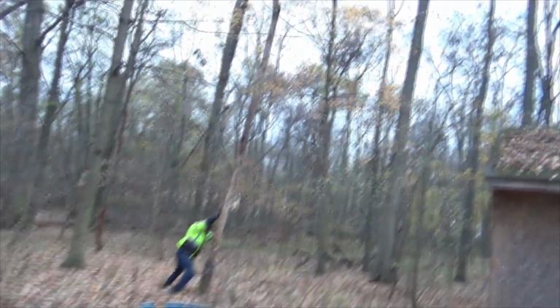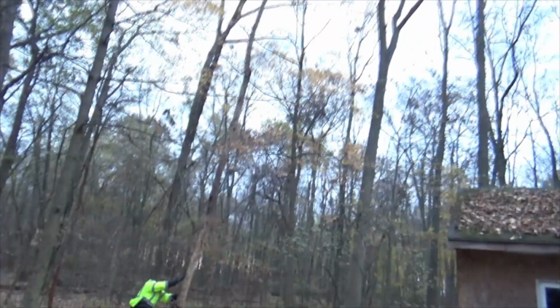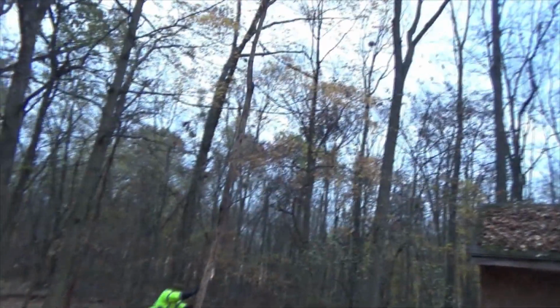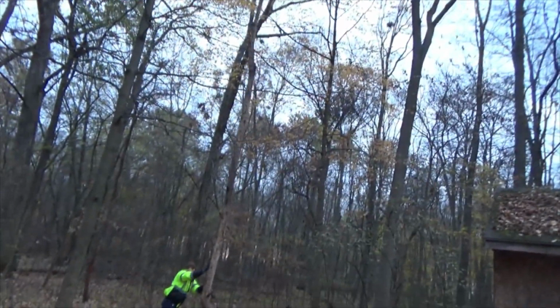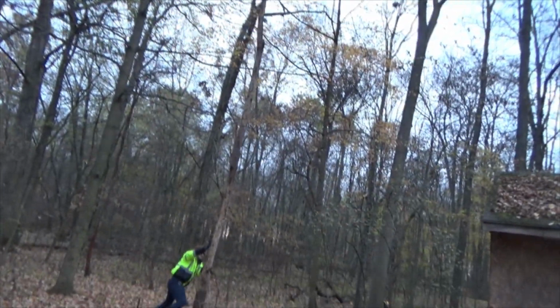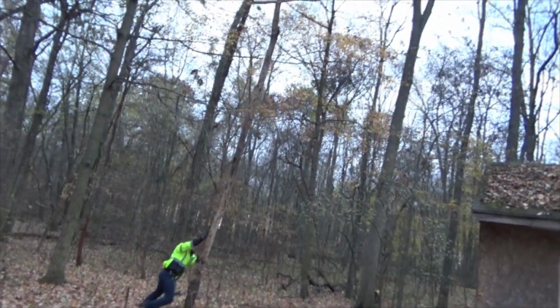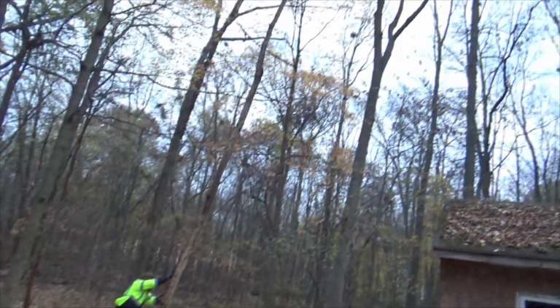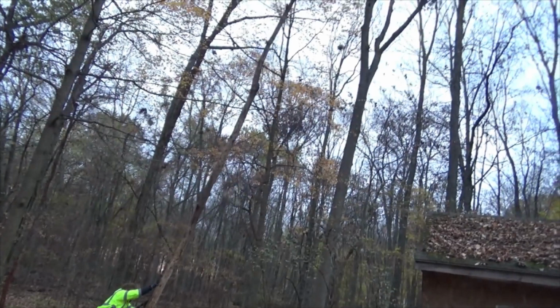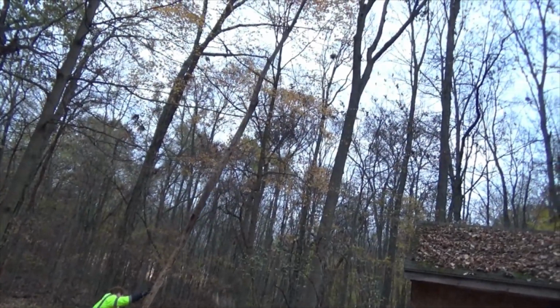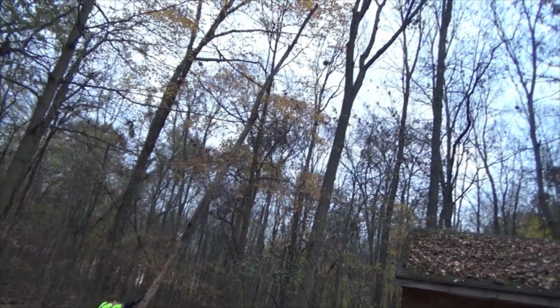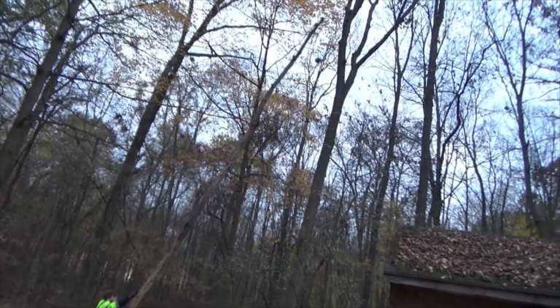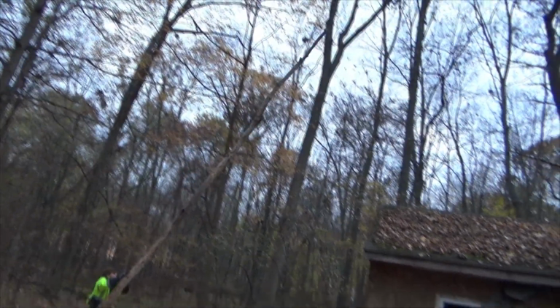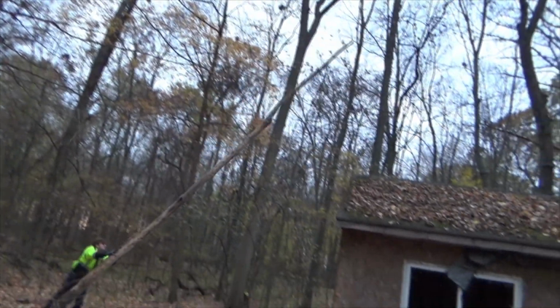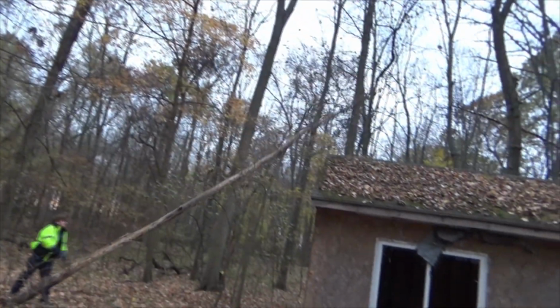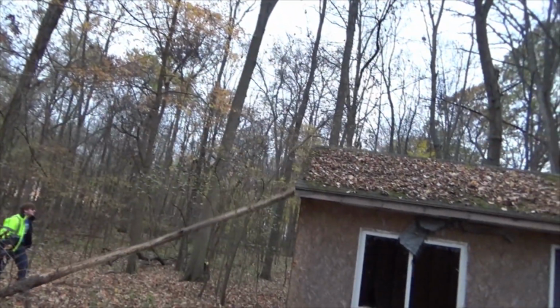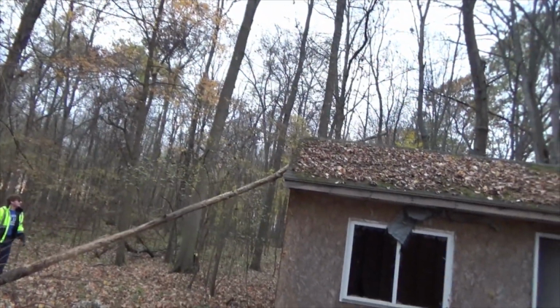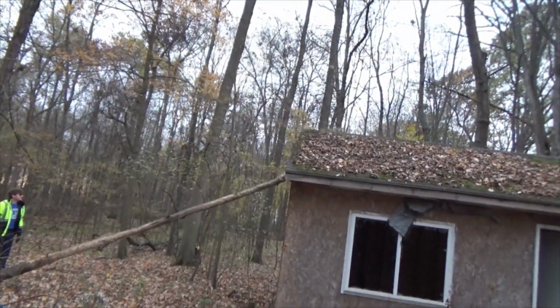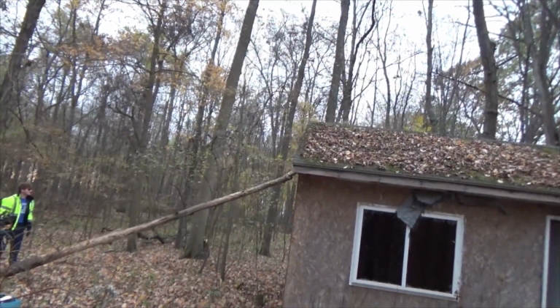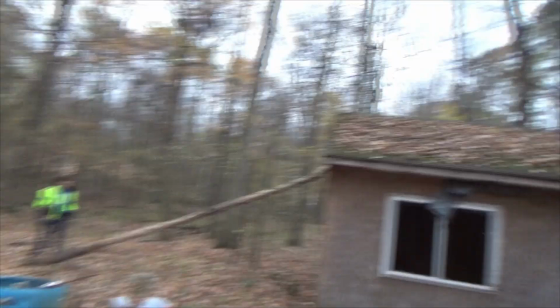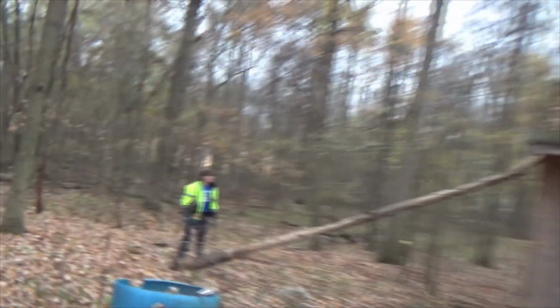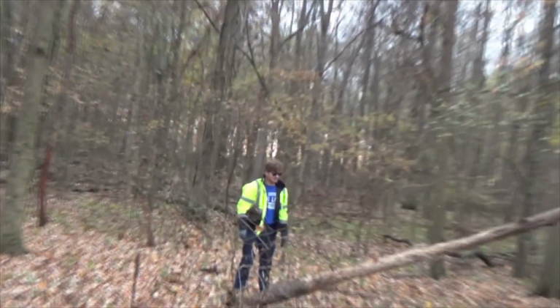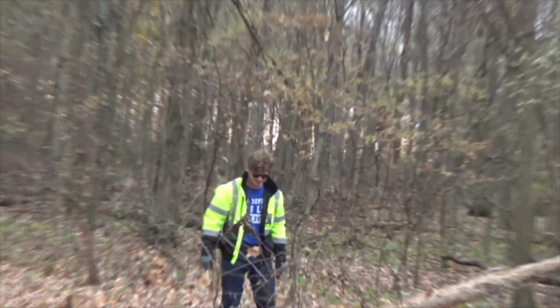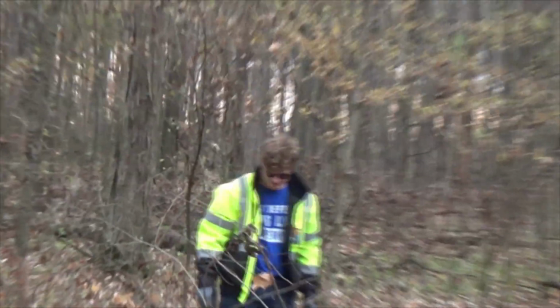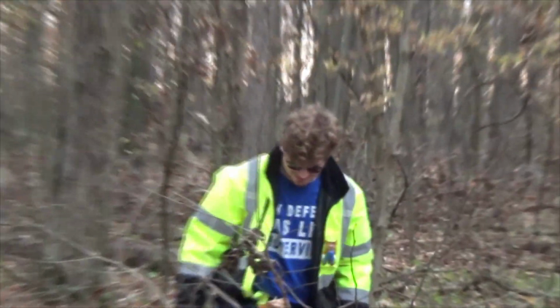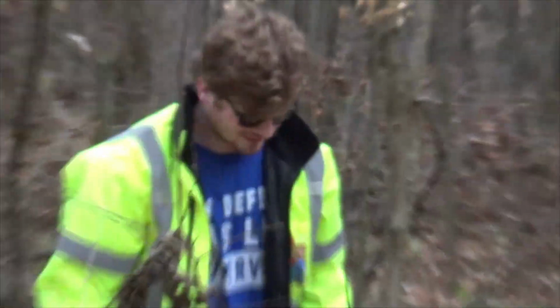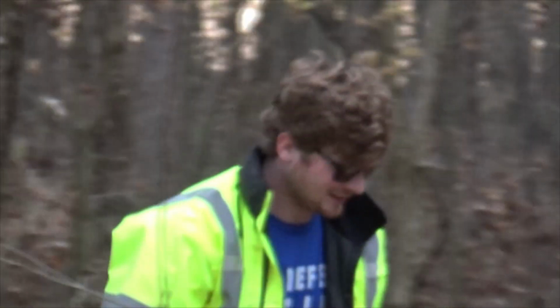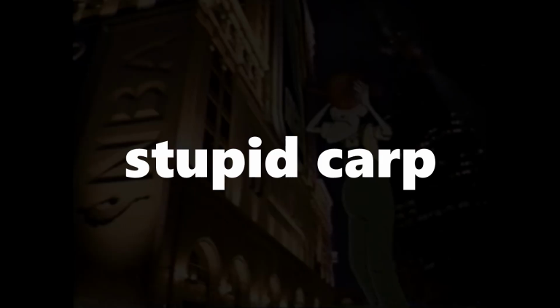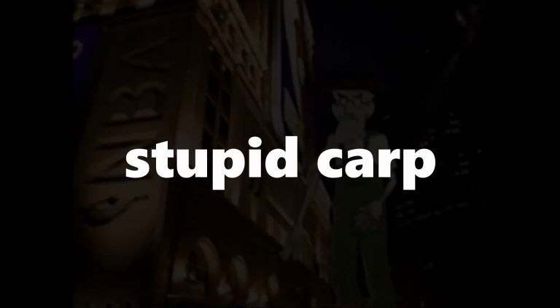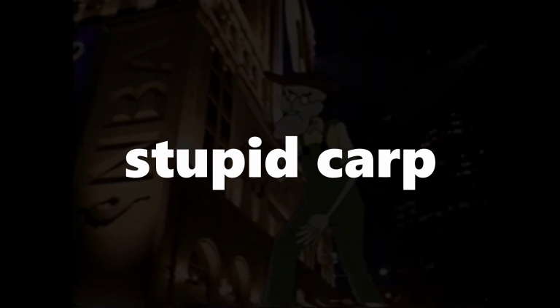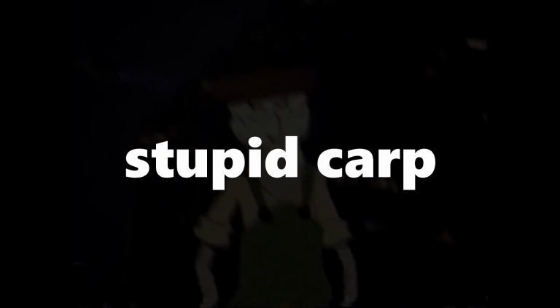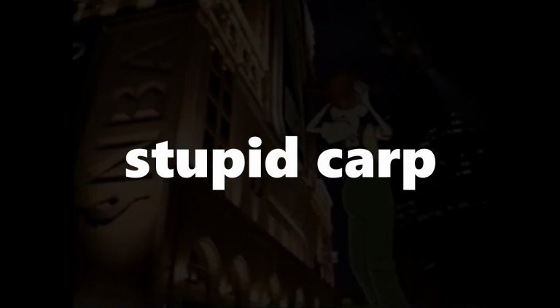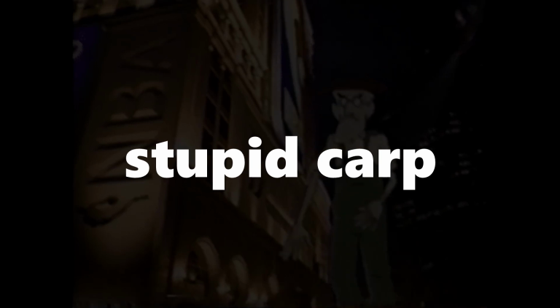It's going down! 5, 4, 3, 2, 1. Oh shit, you knocked that tree down on my house! You know what I'm saying.